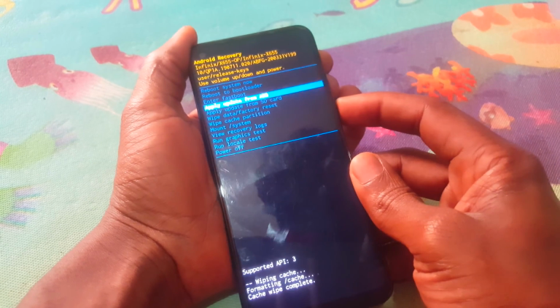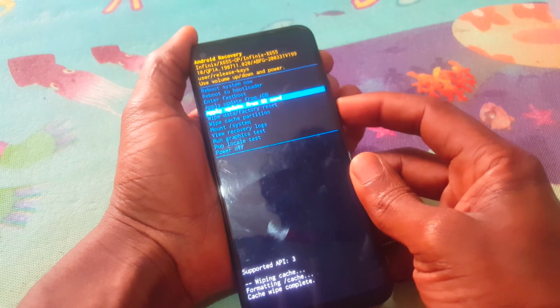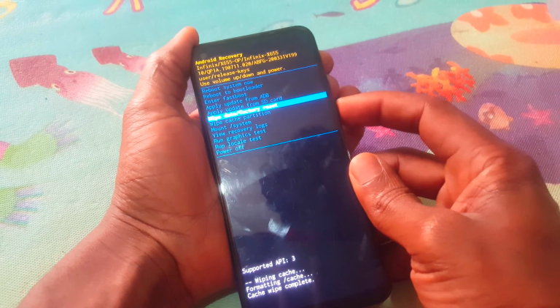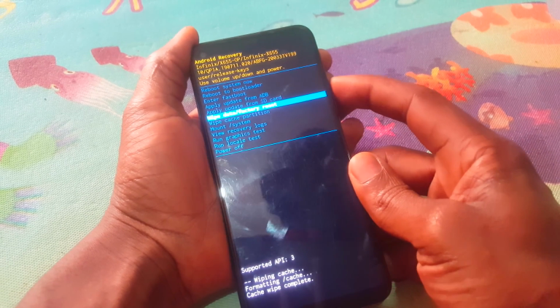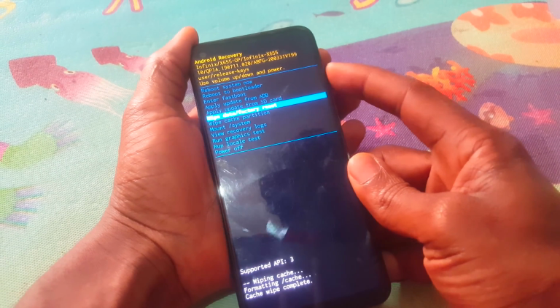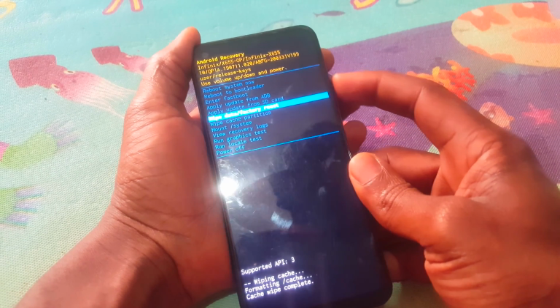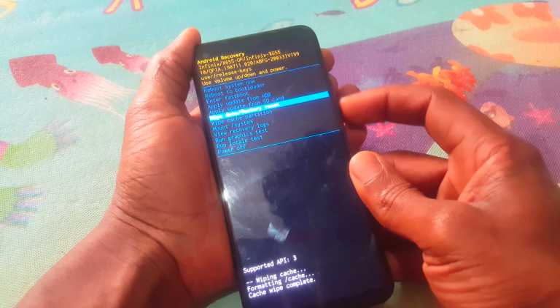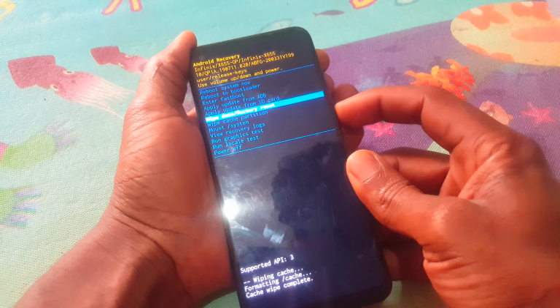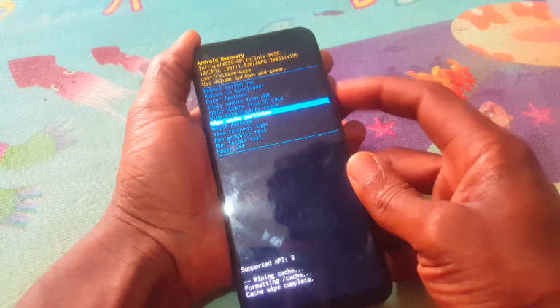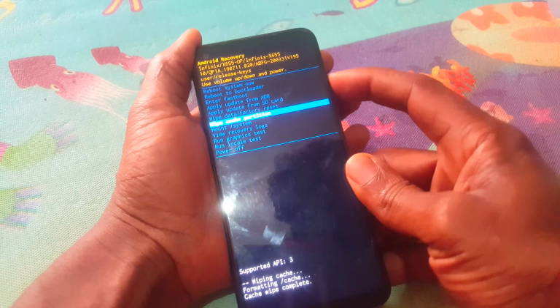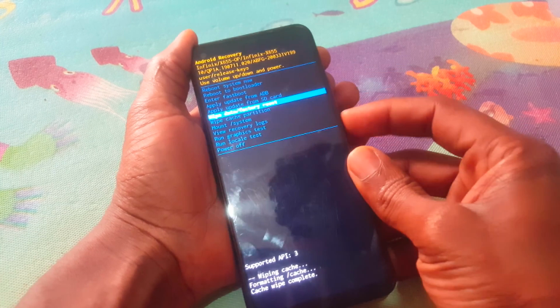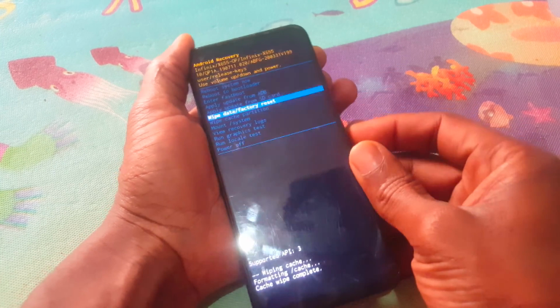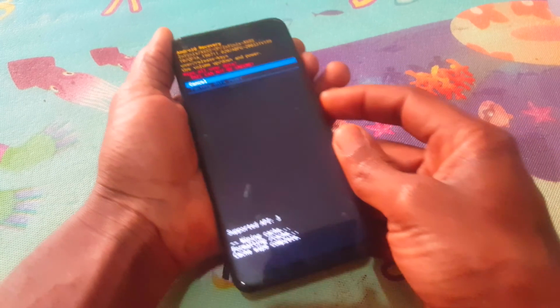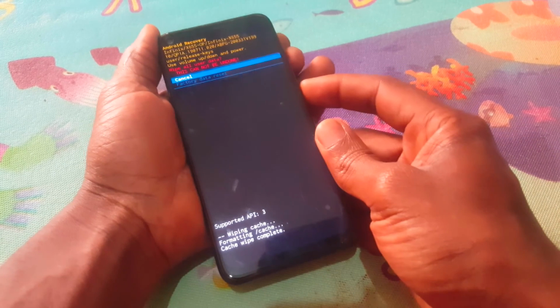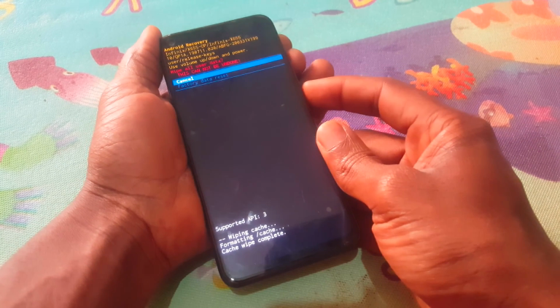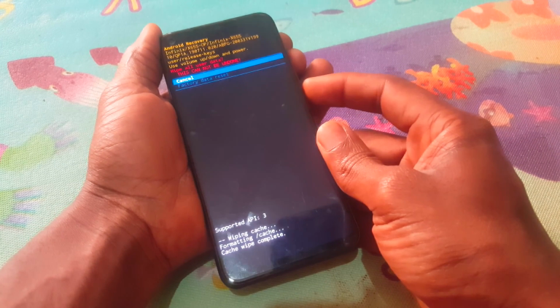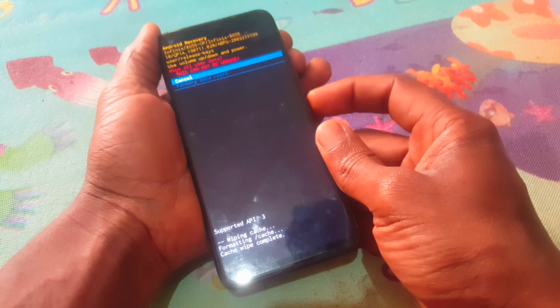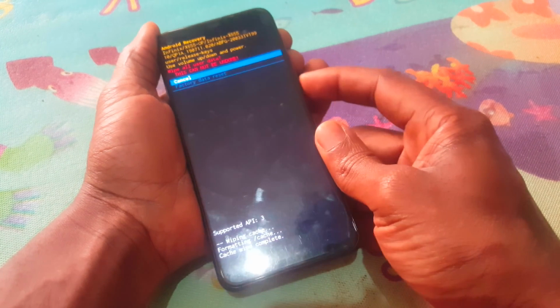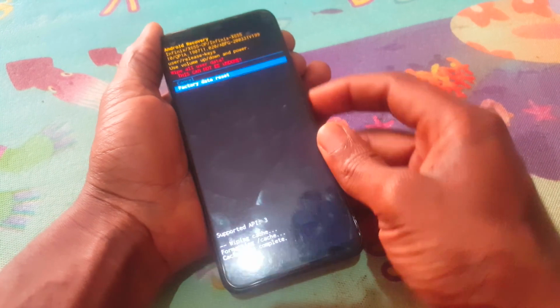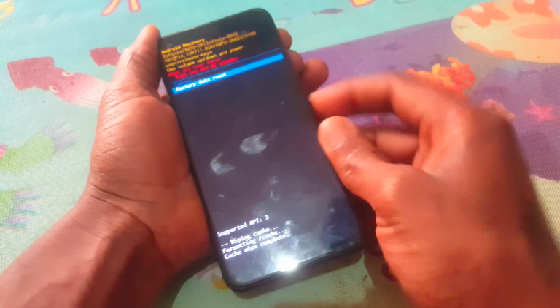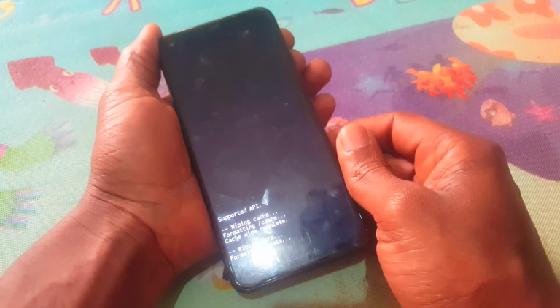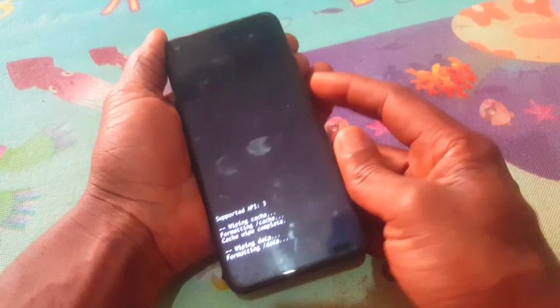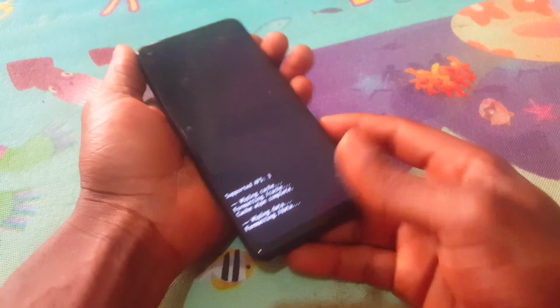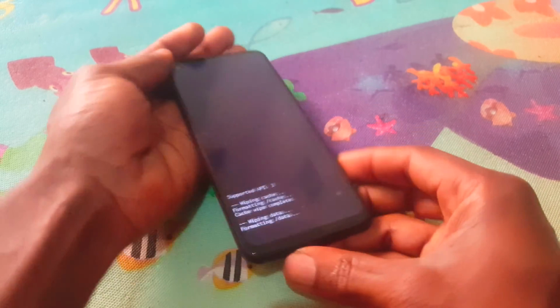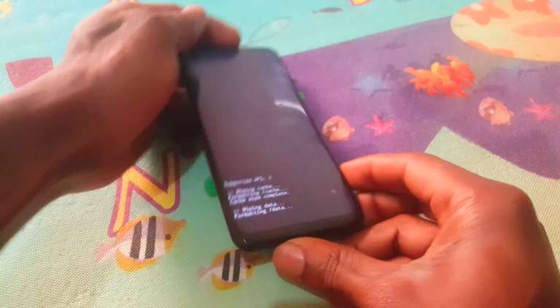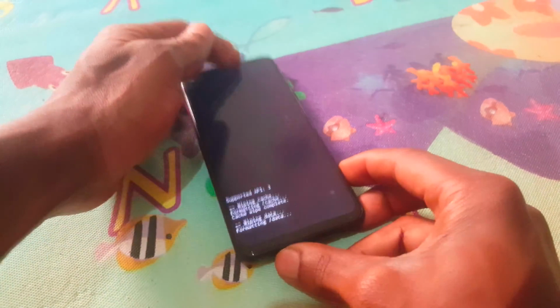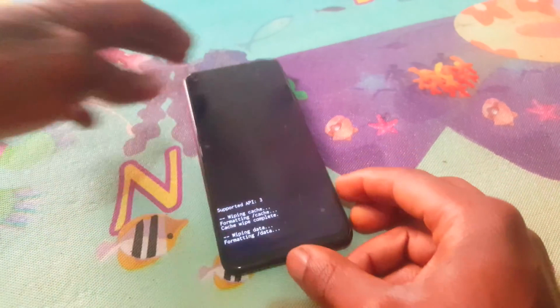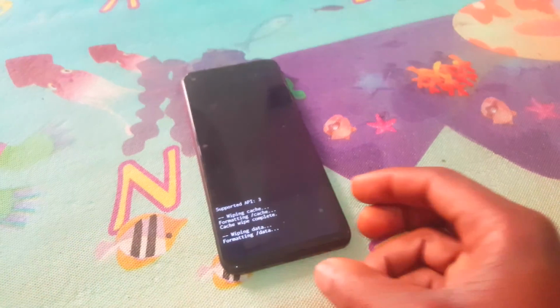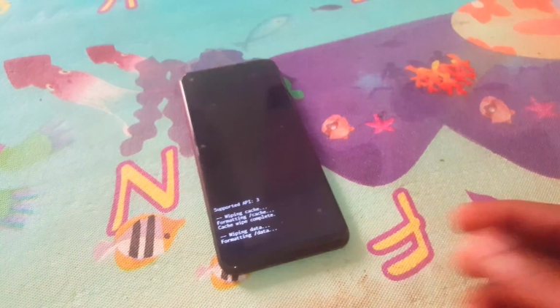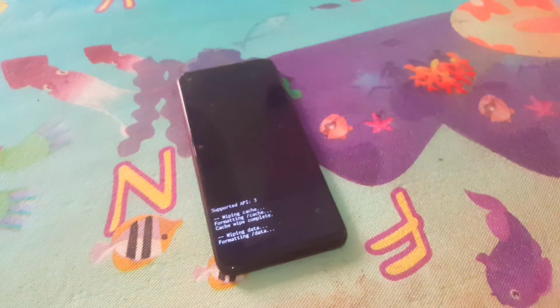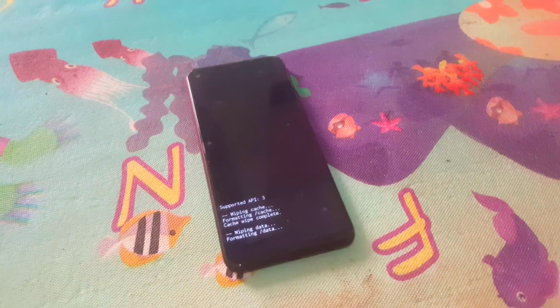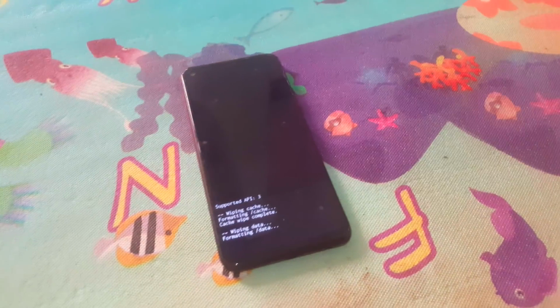Then you're going to go to wipe and factory reset this option here. Then when you reach there, you go and wipe all the data. You're going to lose all the data and the phone is going to come back brand new.